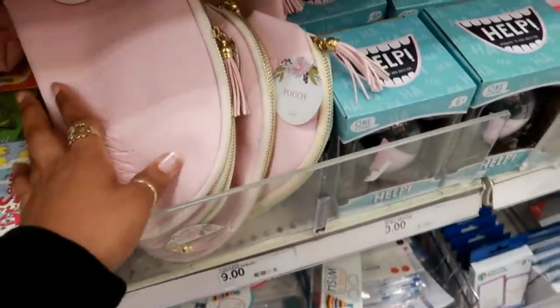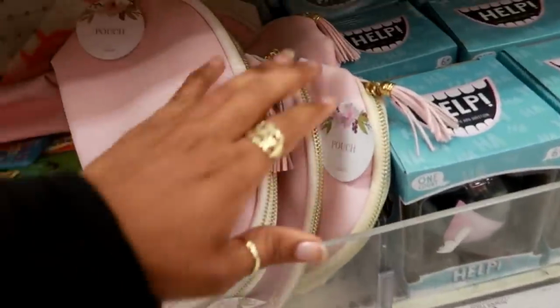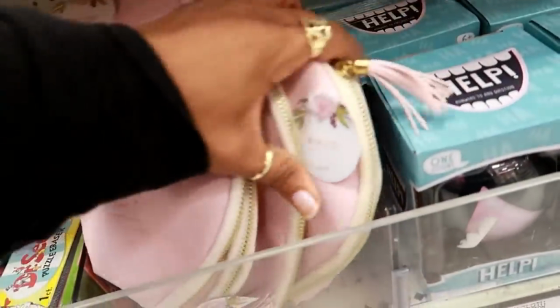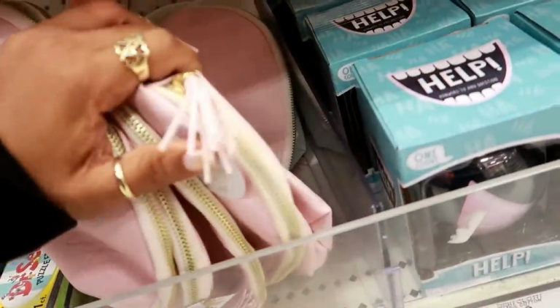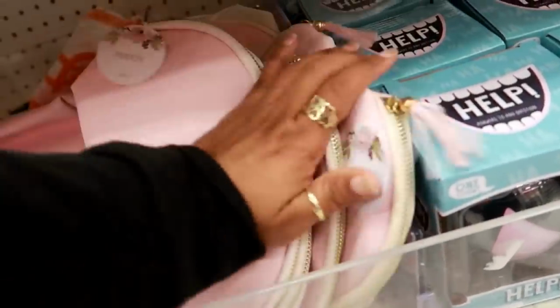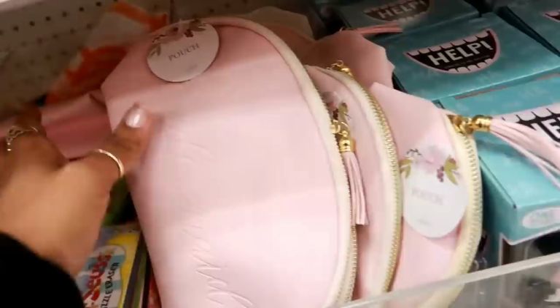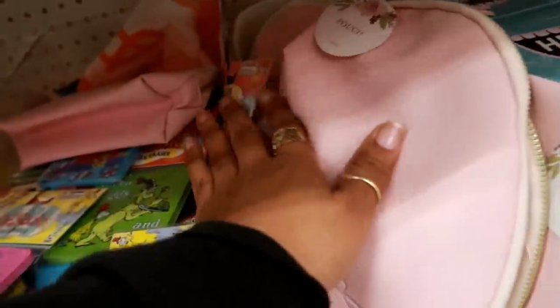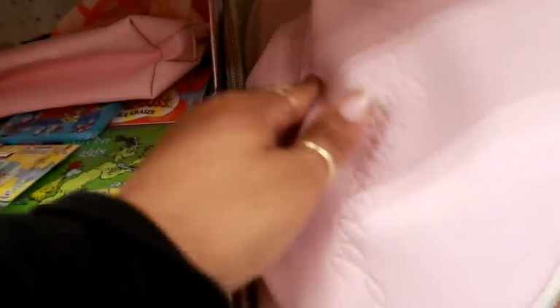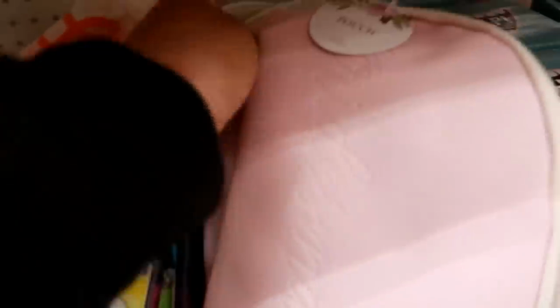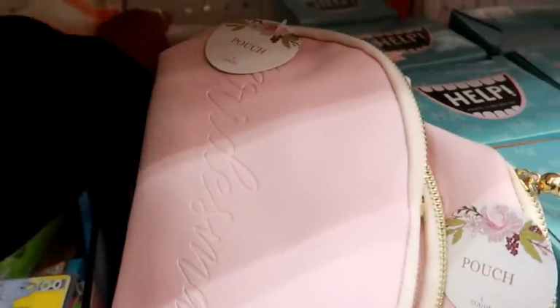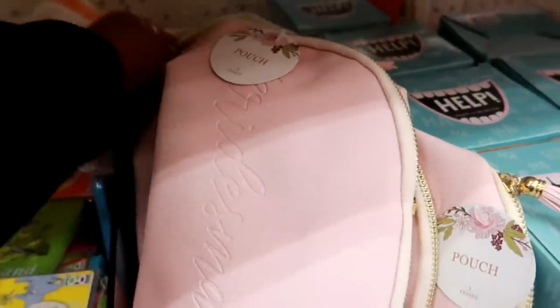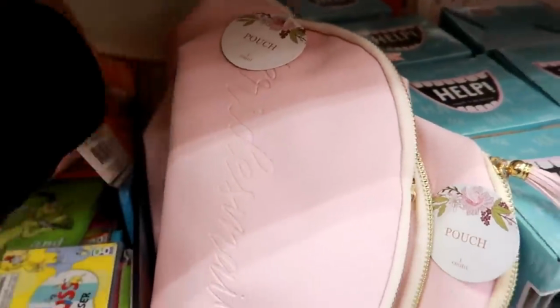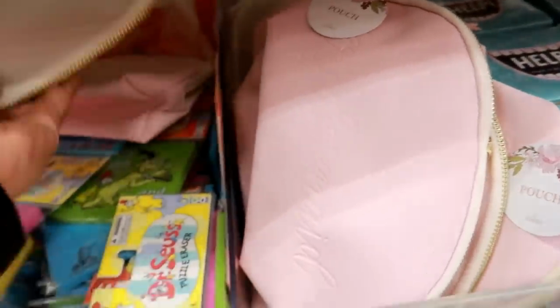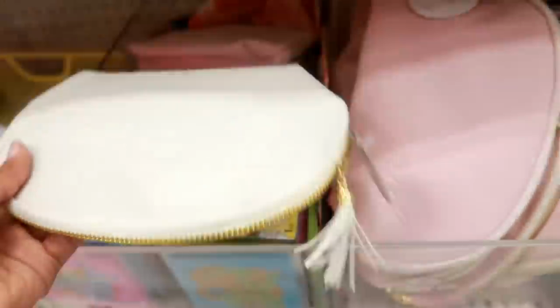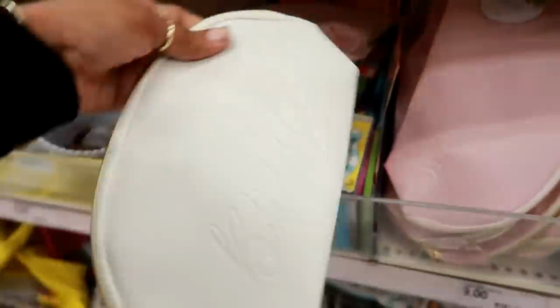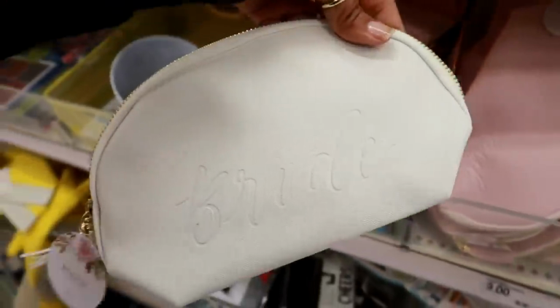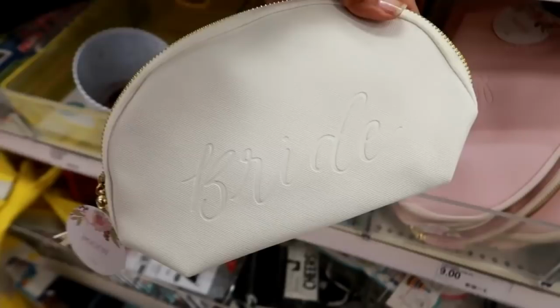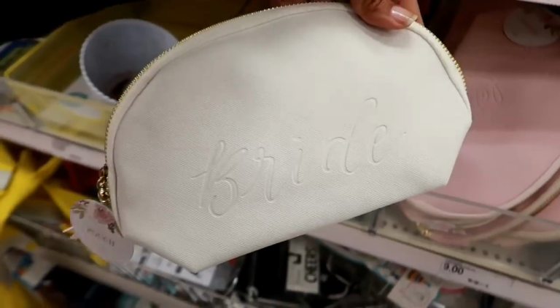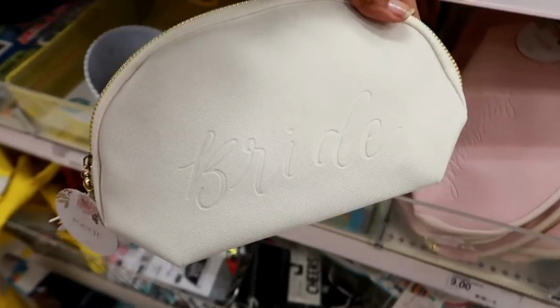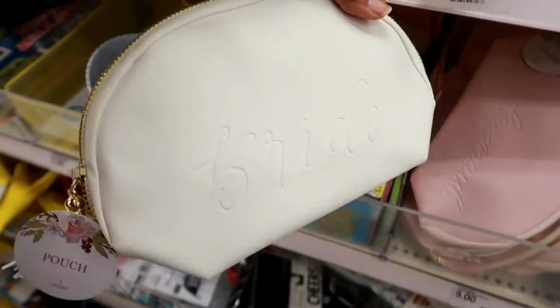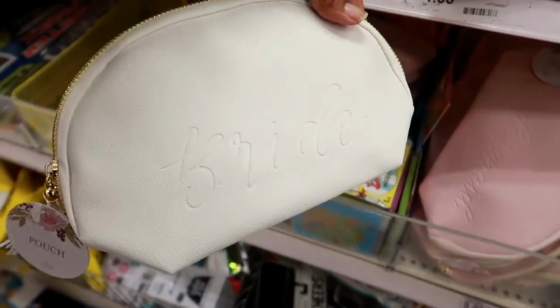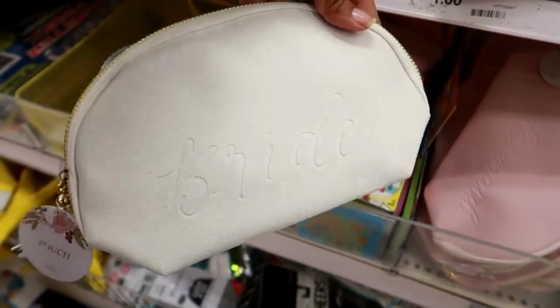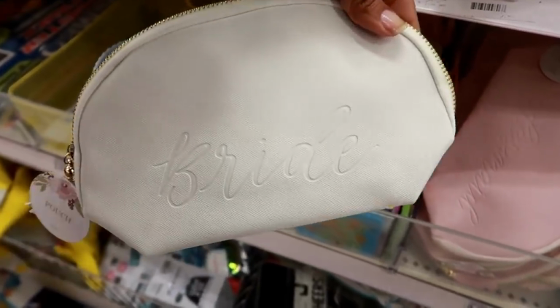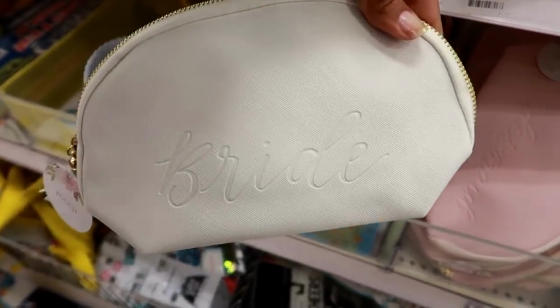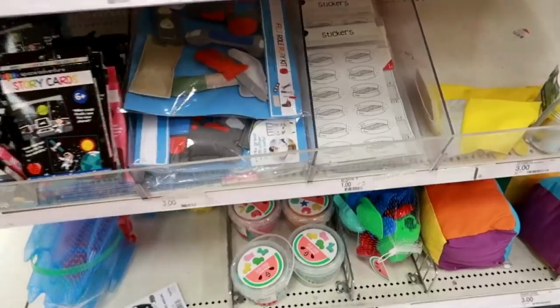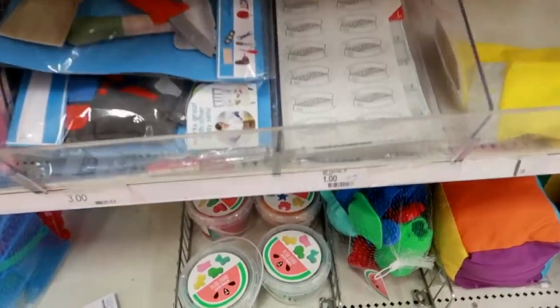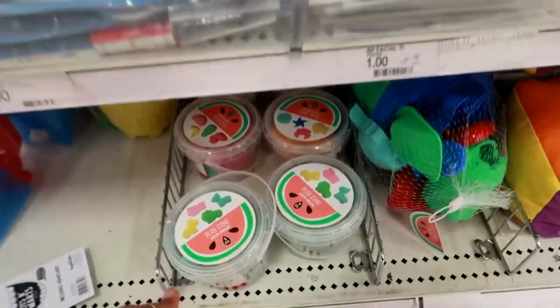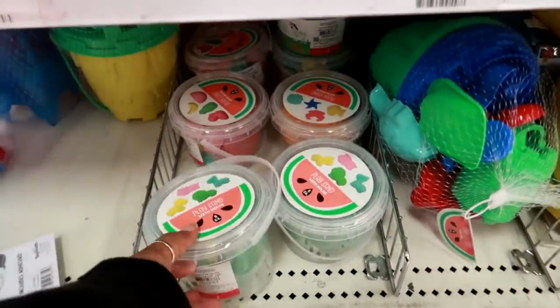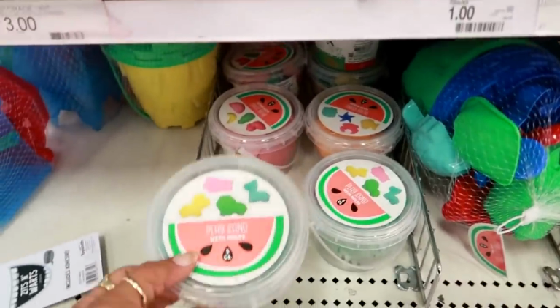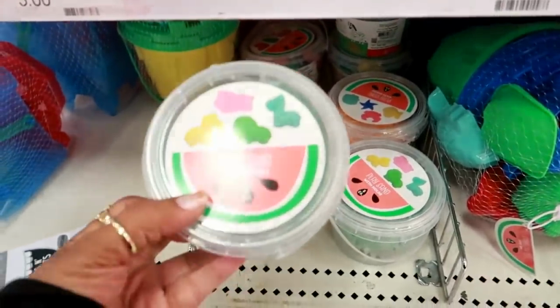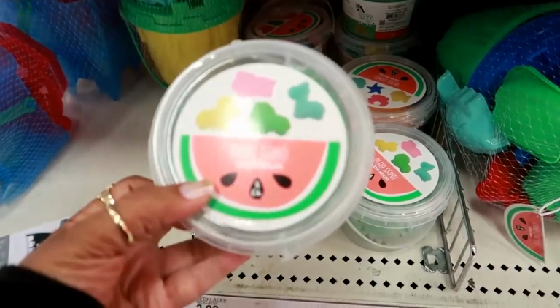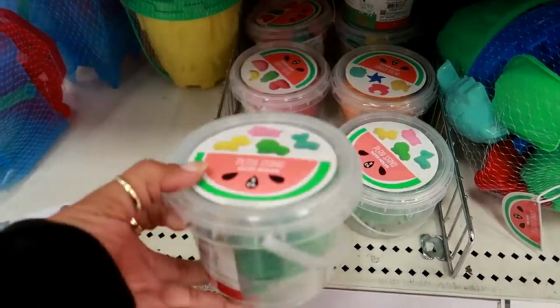Here's a little bridesmaid pouch — these are three dollars. That is so cute if you're having a wedding and you want to give gifts. You can fill these up with some stuff and give them to your bridesmaids. And then you have the white one that says 'Bride.'